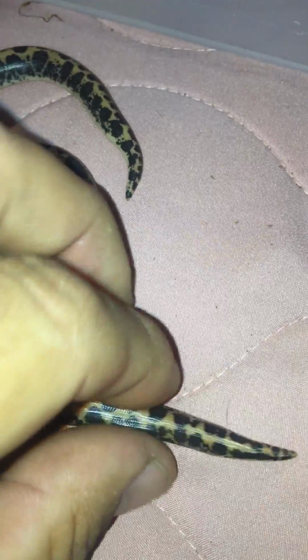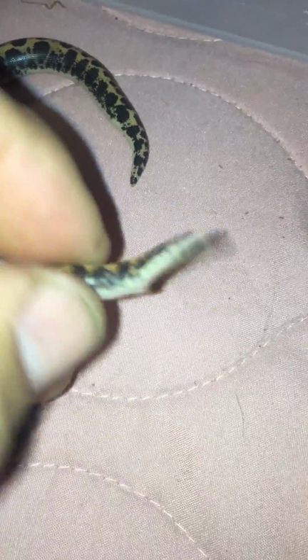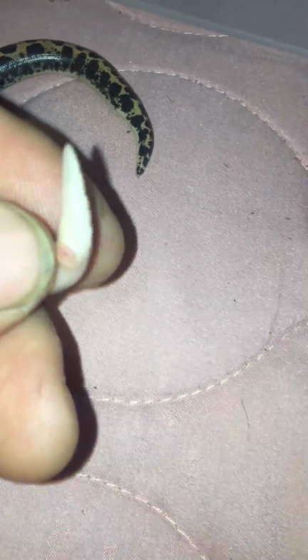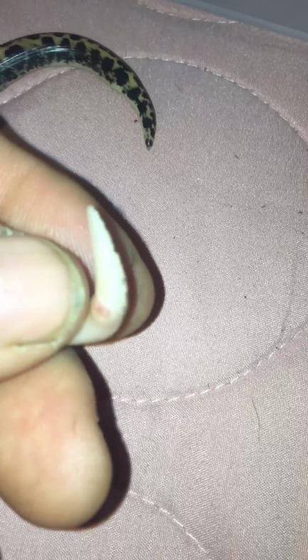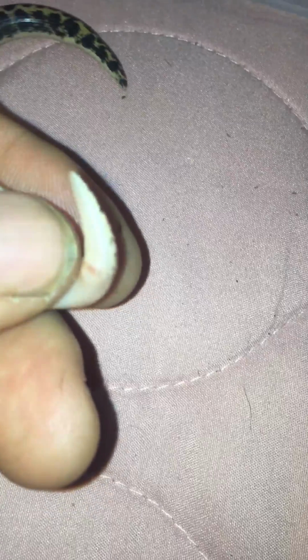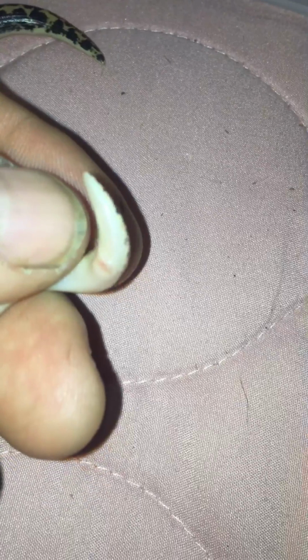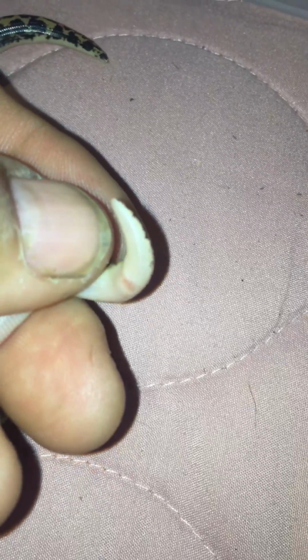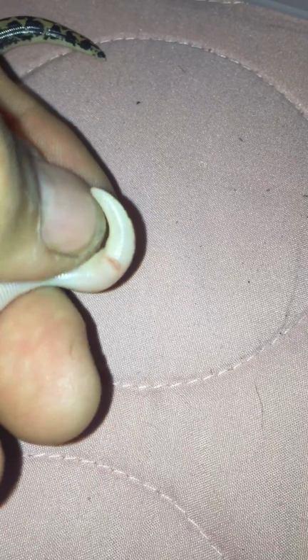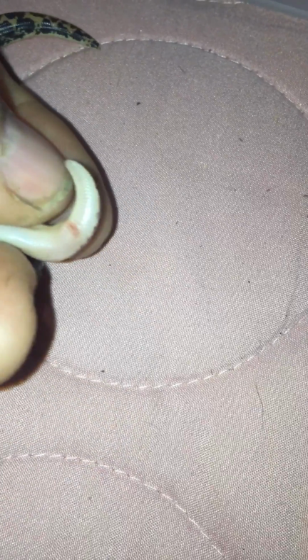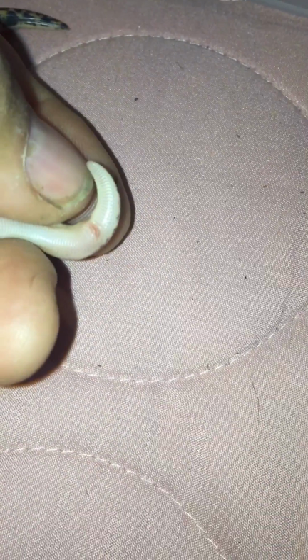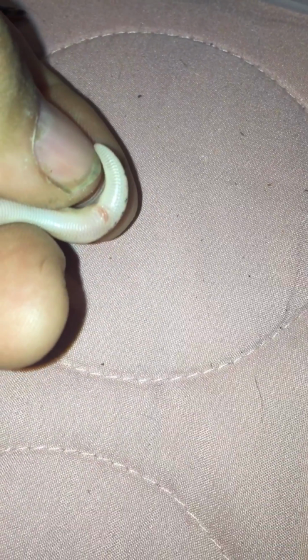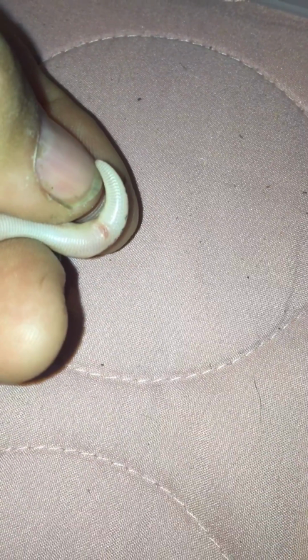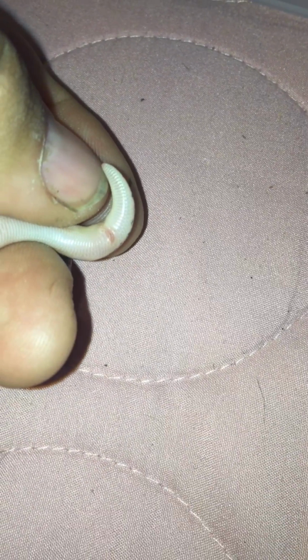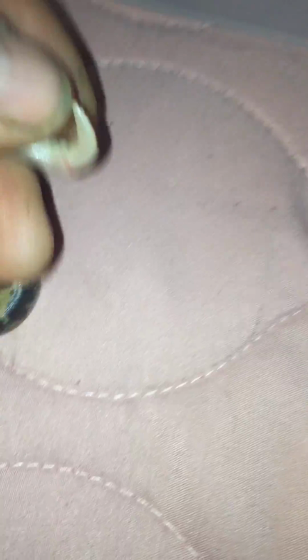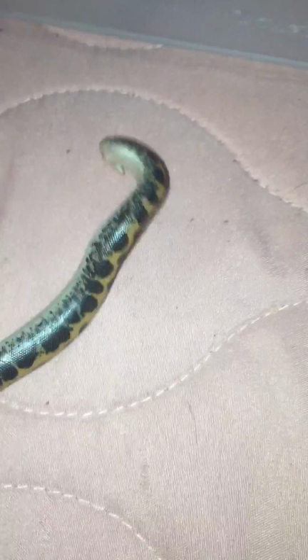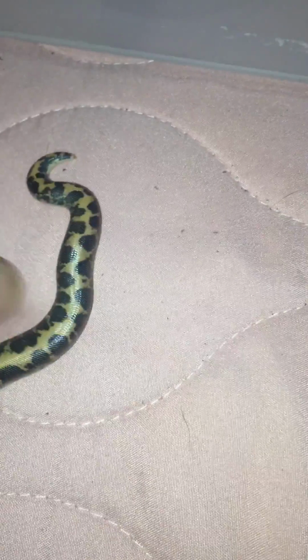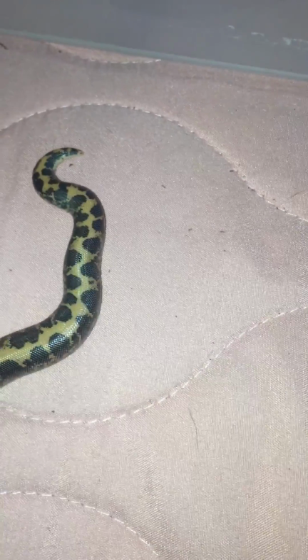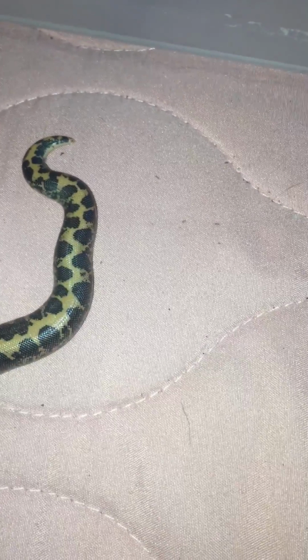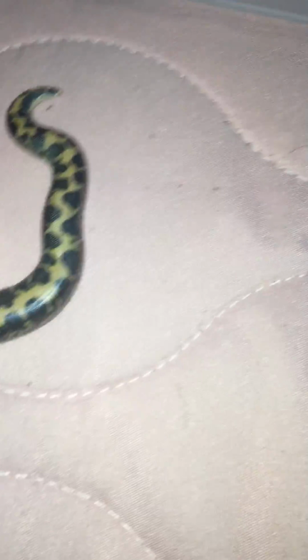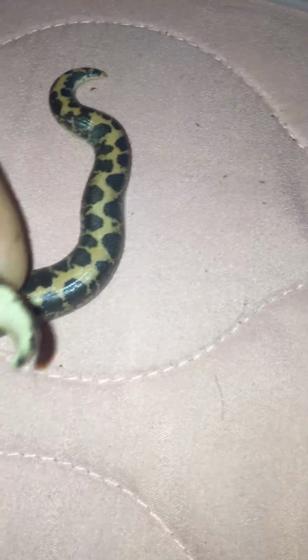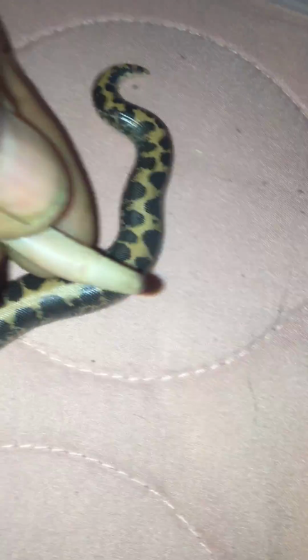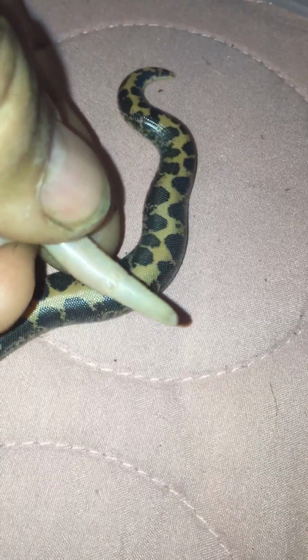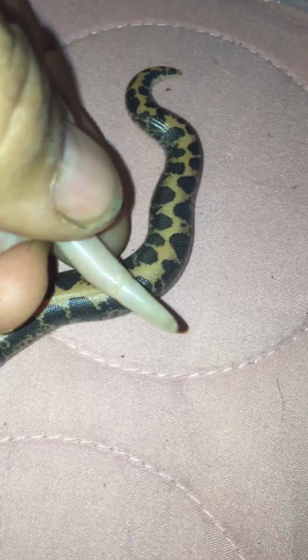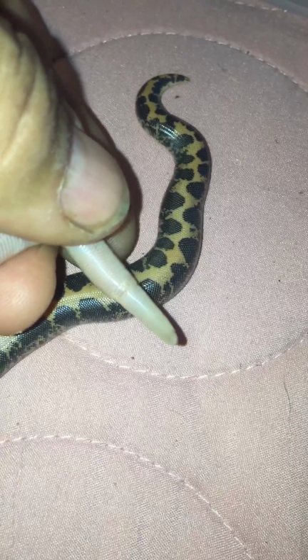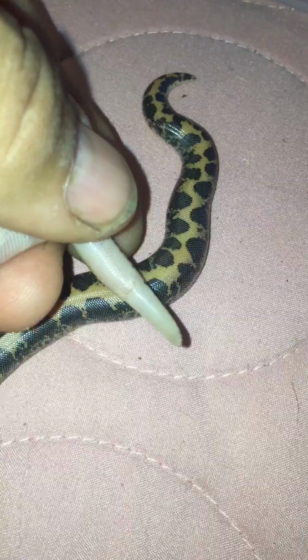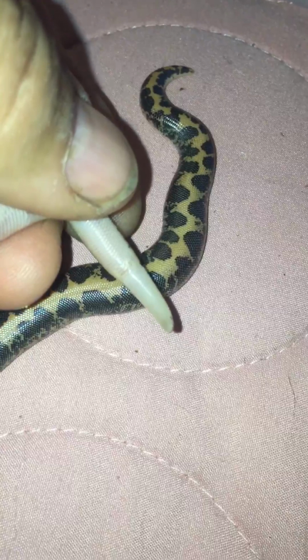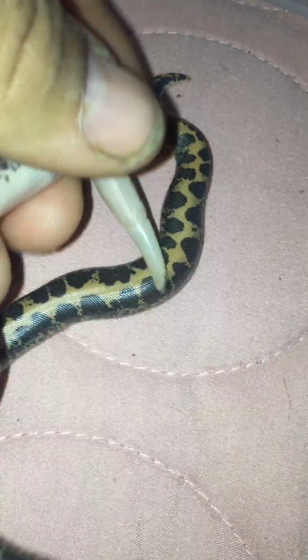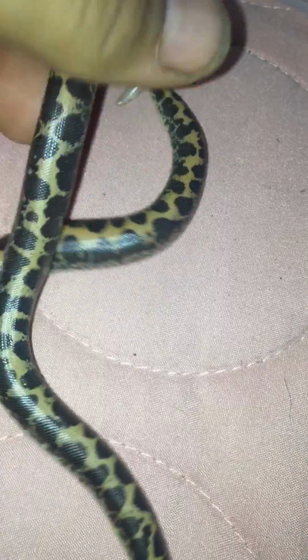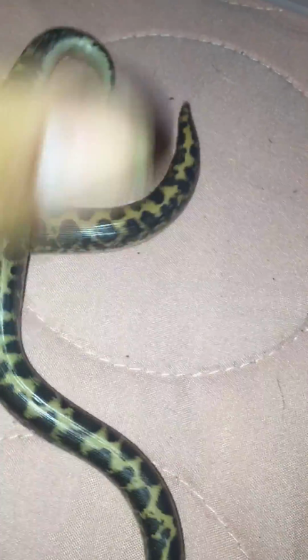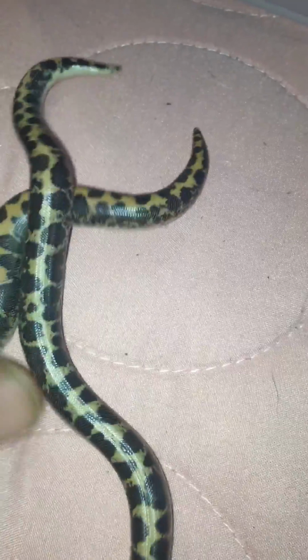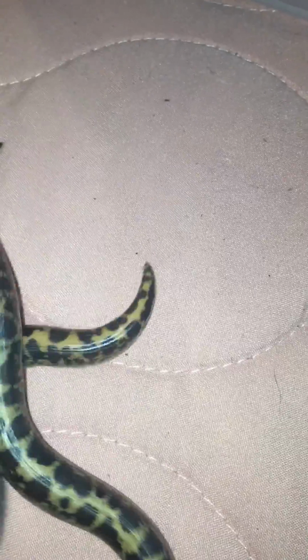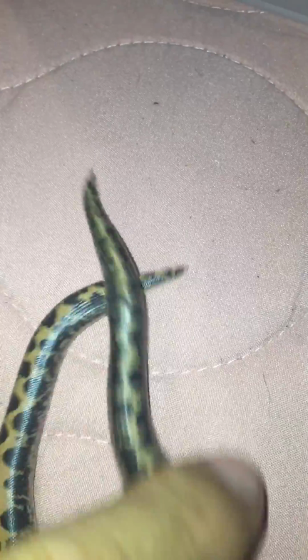Longer and thinner on males. So anyway, that's the easy way to sex sand boa babies.